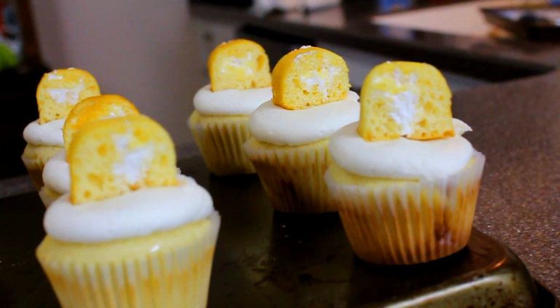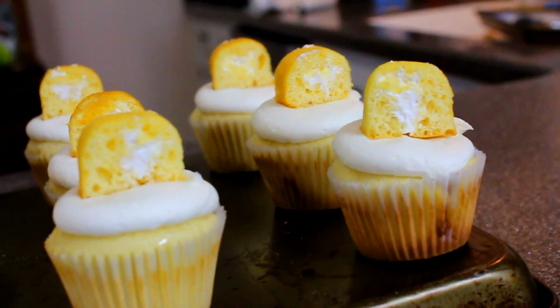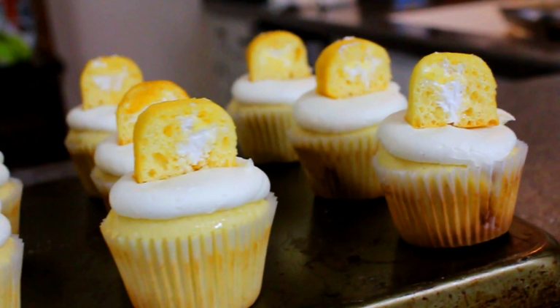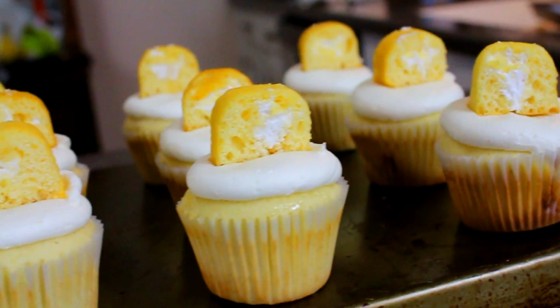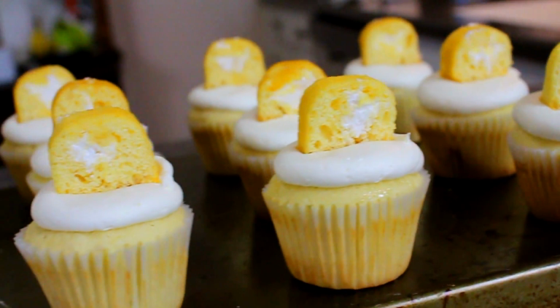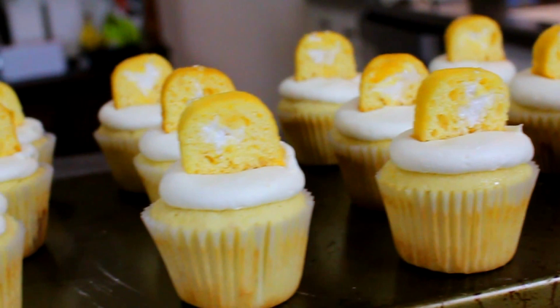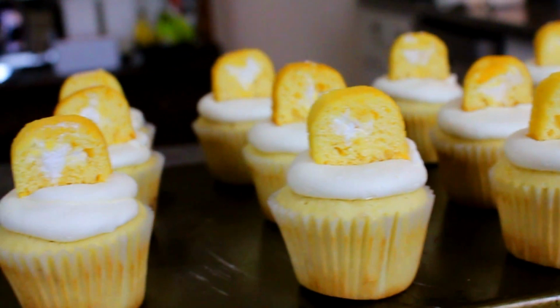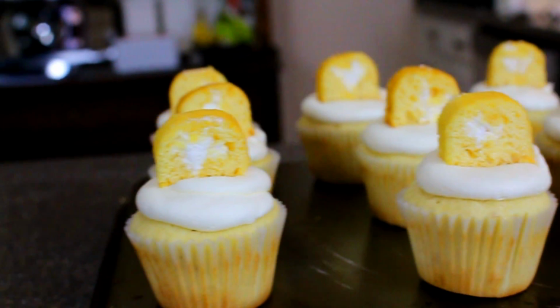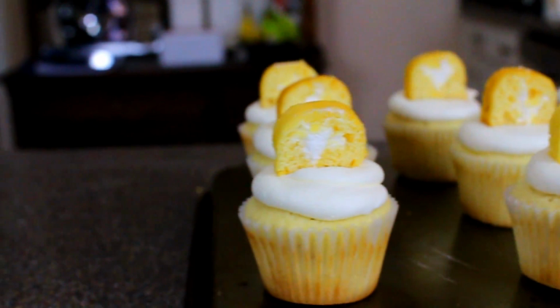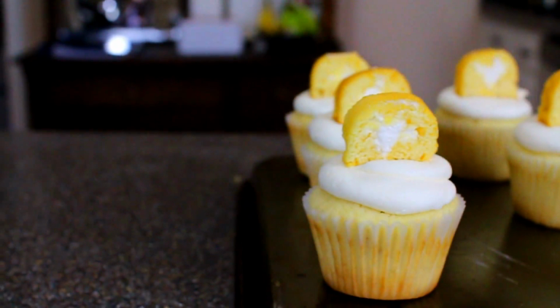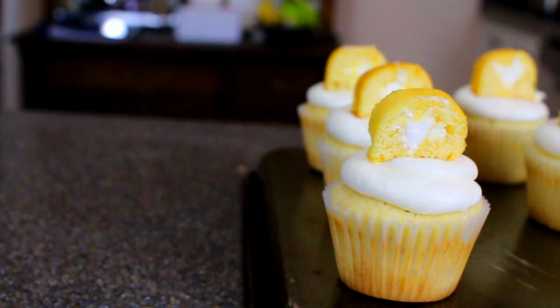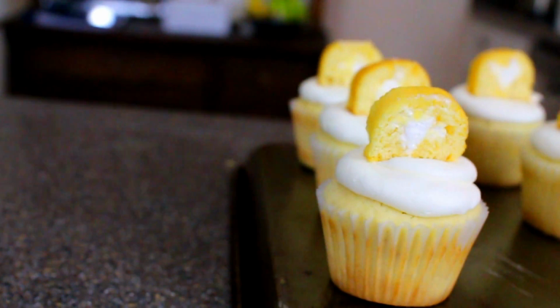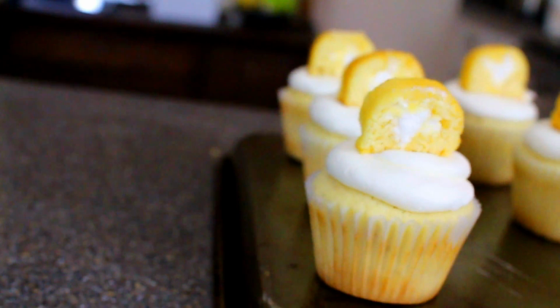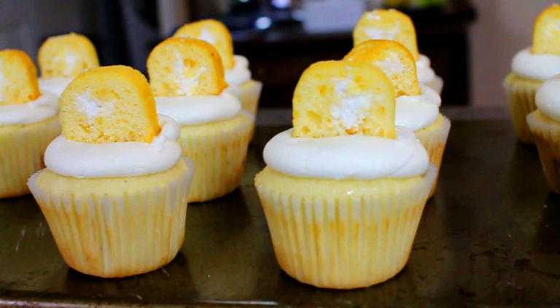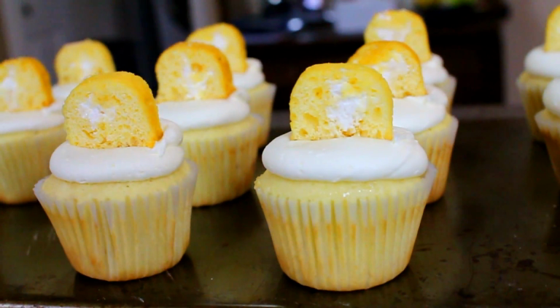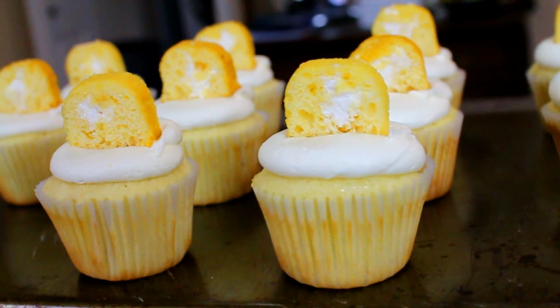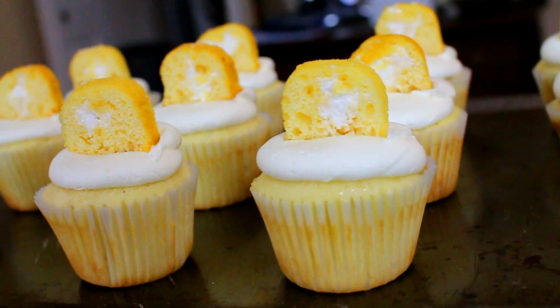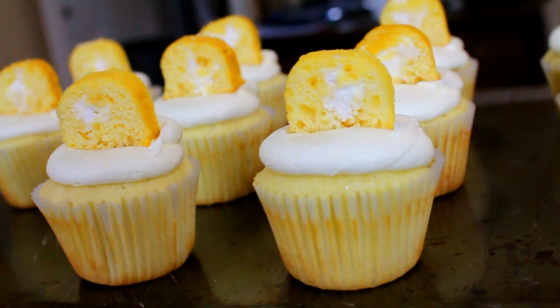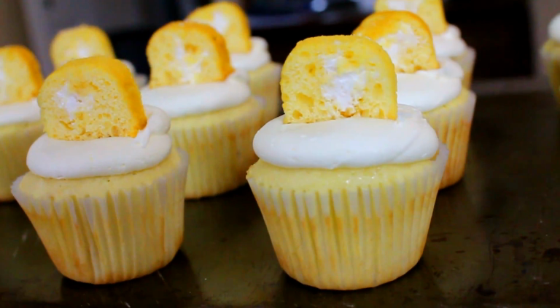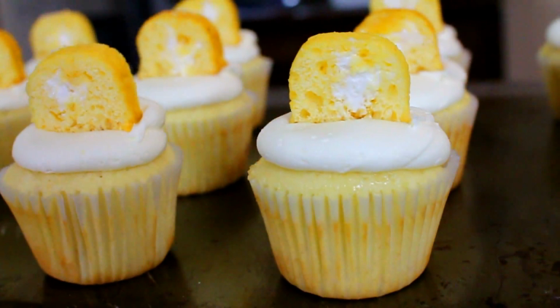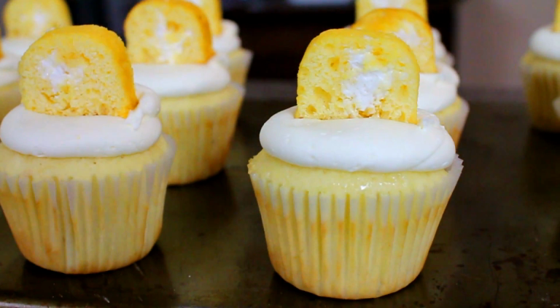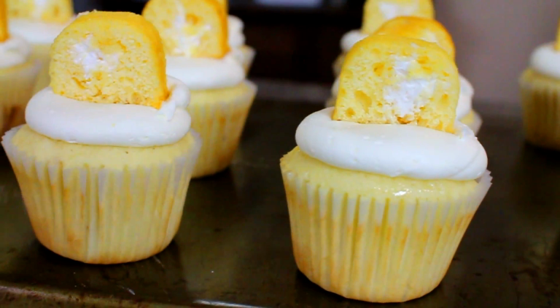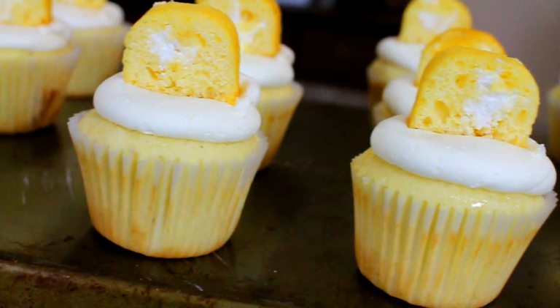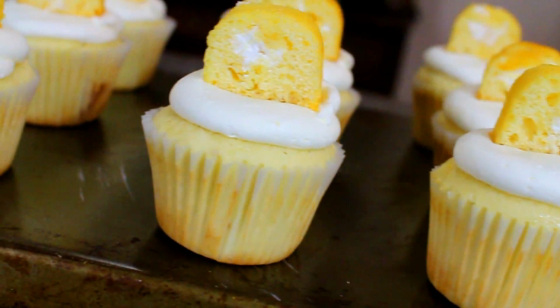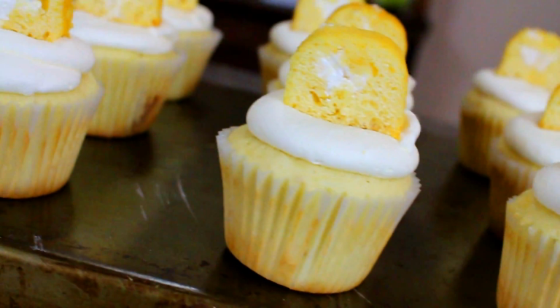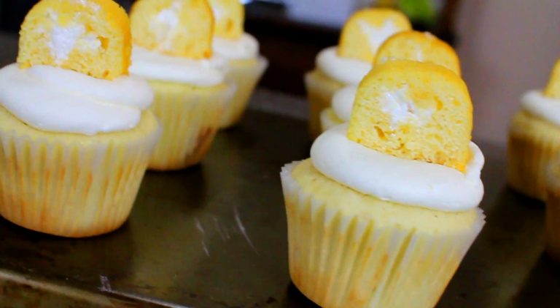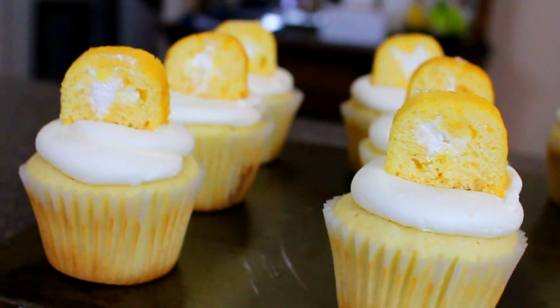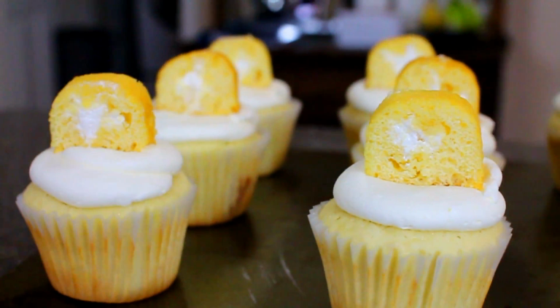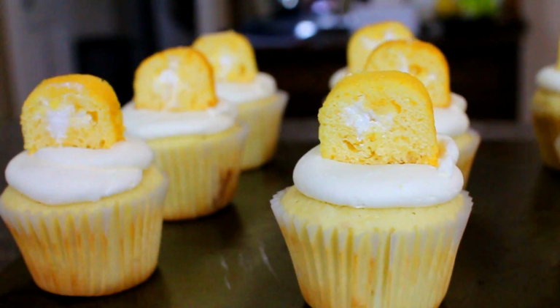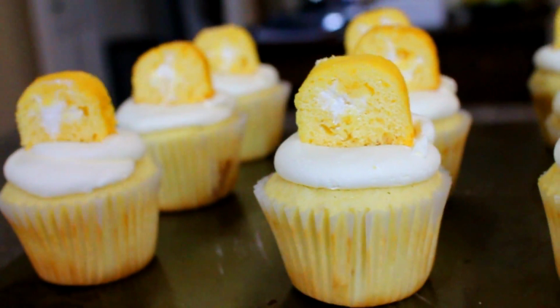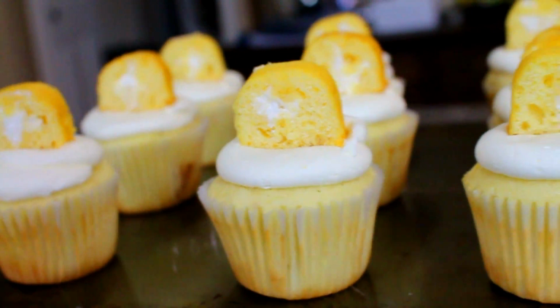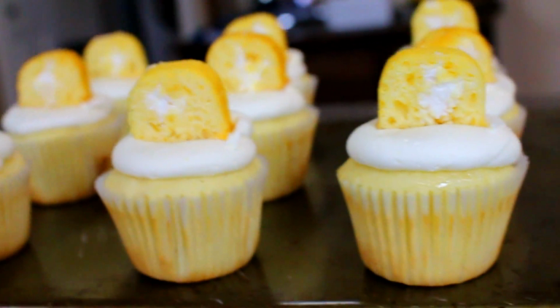And that's pretty much it guys — this is one of the best recipes I think I've ever tried. You guys have to try this at home and let me know how it turns out. I'll see you next time, bye!